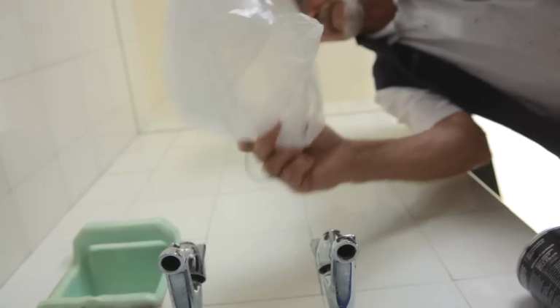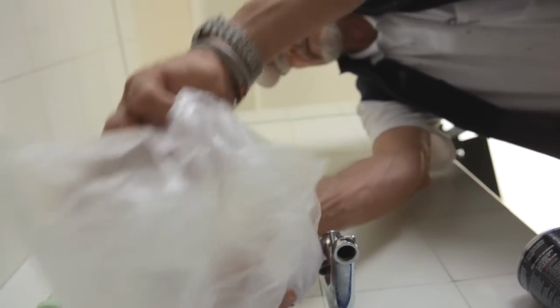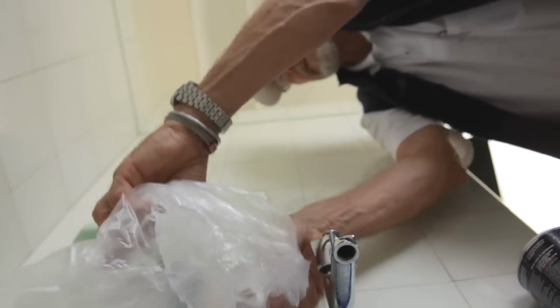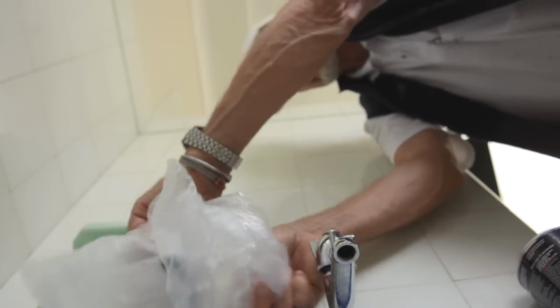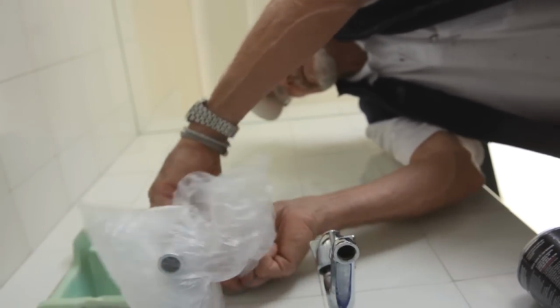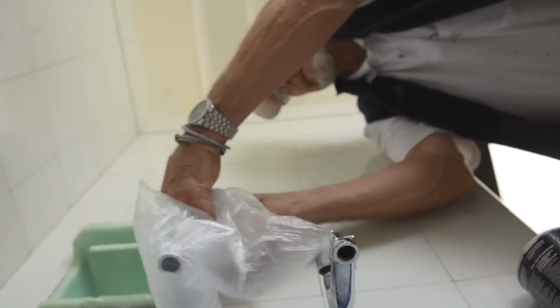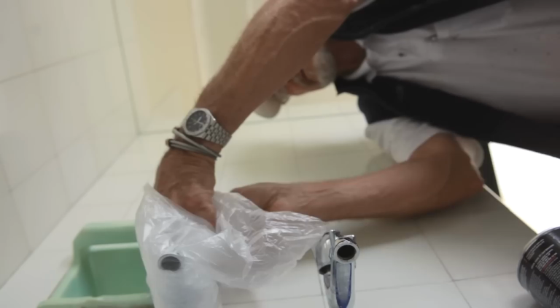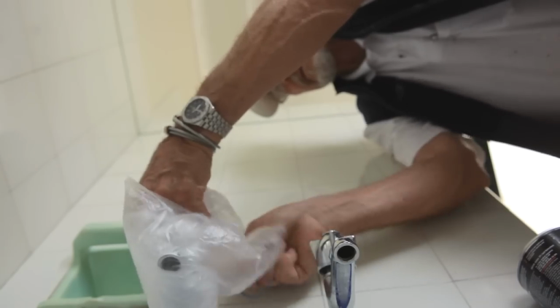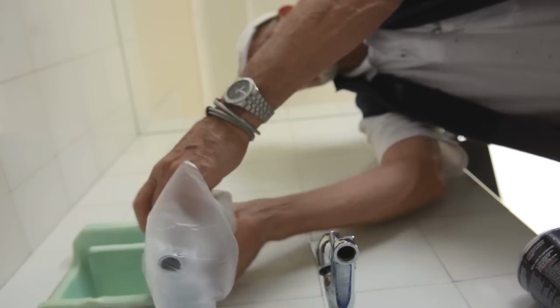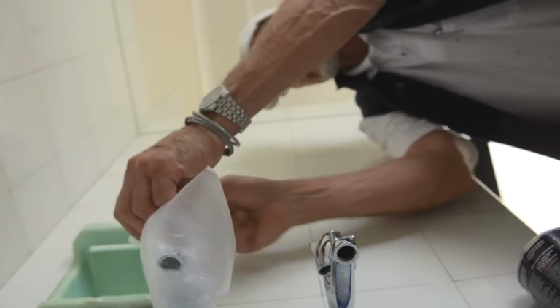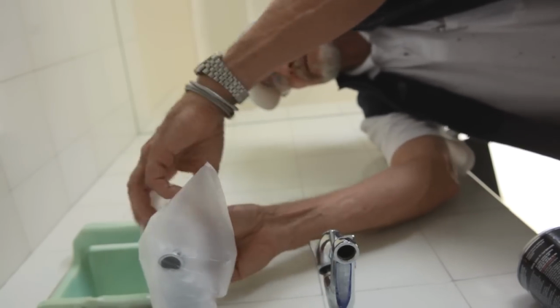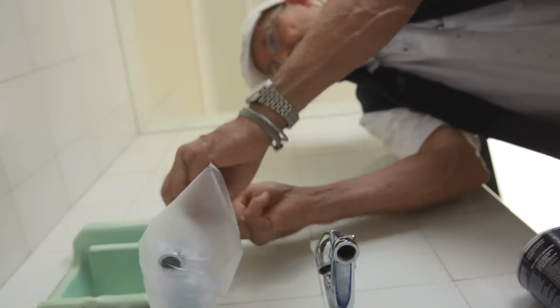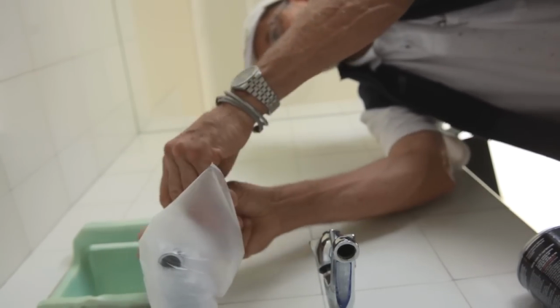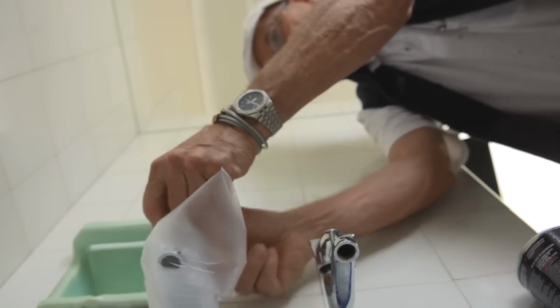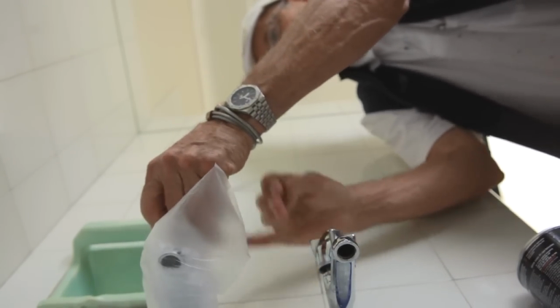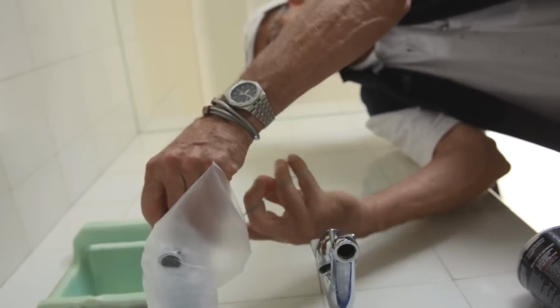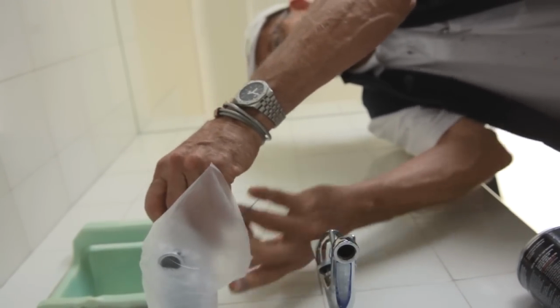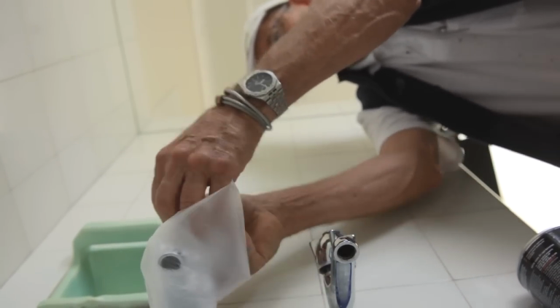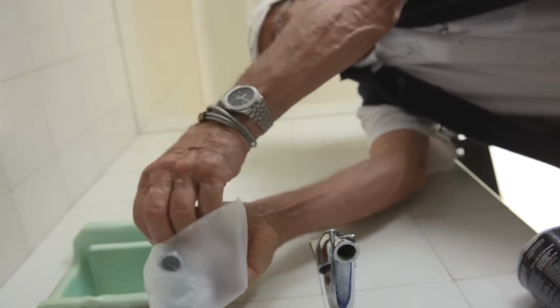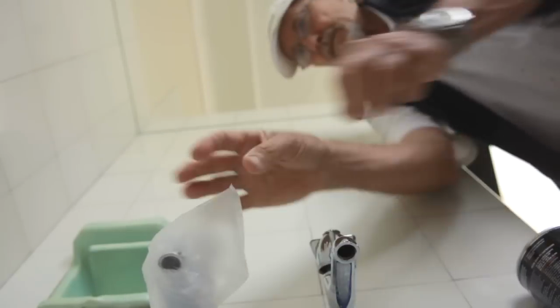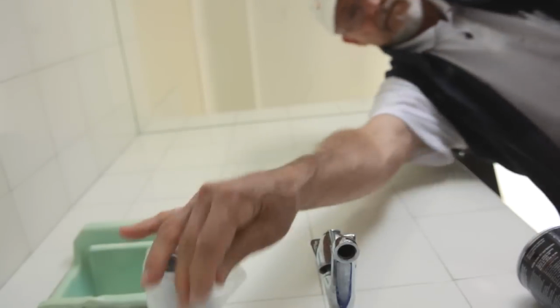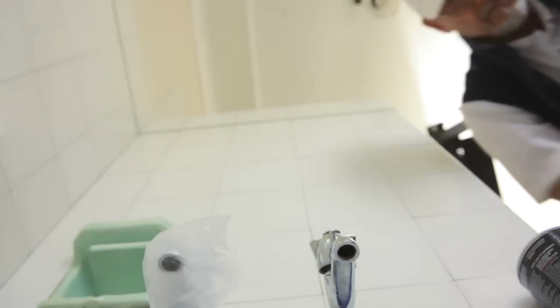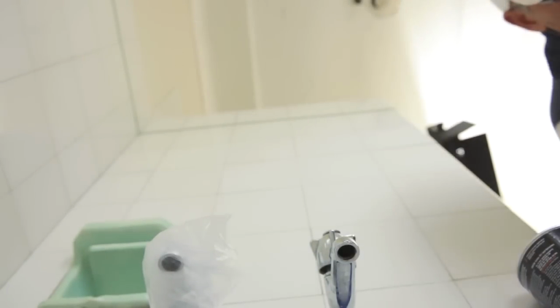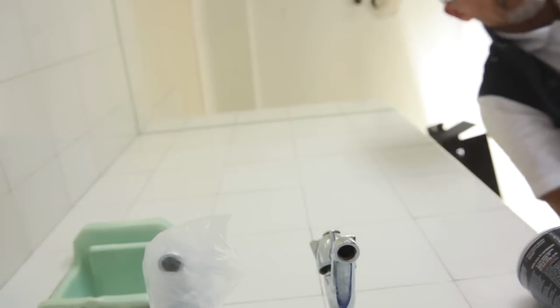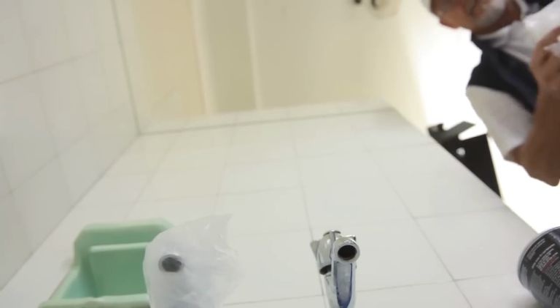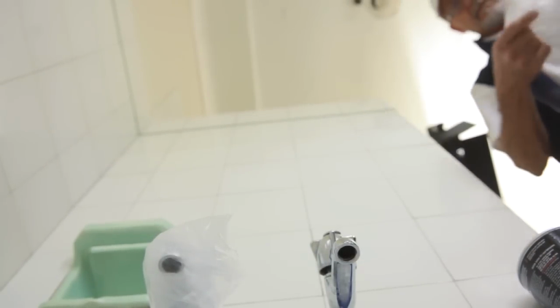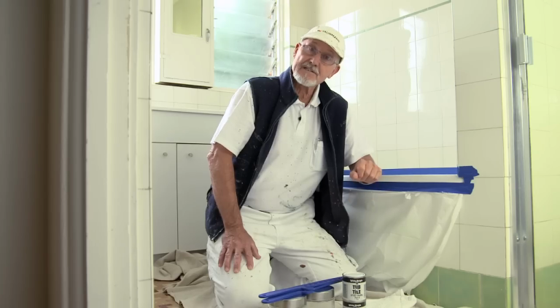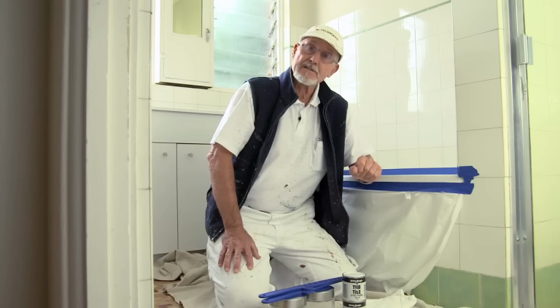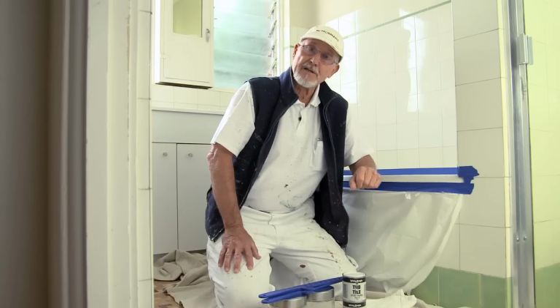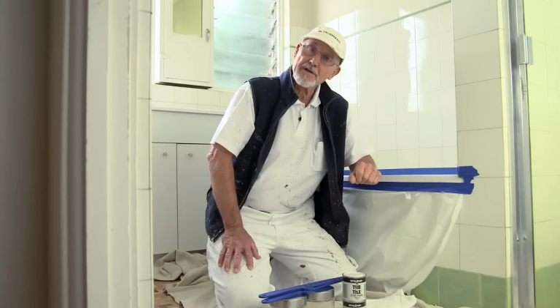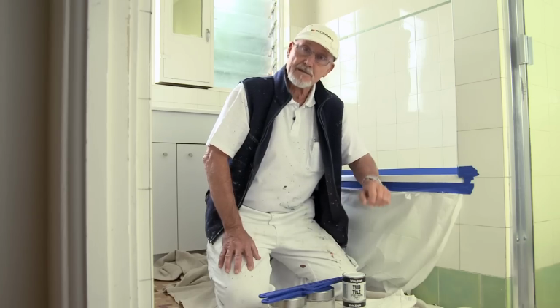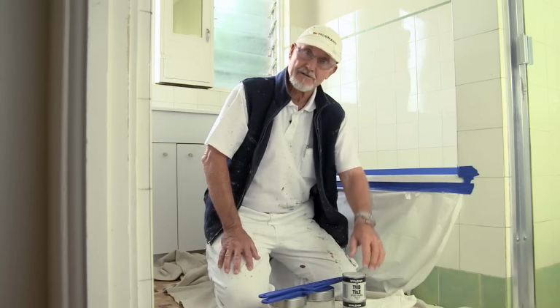Trapped moisture under White Knight Tub and Tile can cause blistering, so you should also cover the taps with plastic bags sealed up with a rubber band so you don't get water leakage while you're painting. The next step is to prepare your White Knight Tub and Tile.